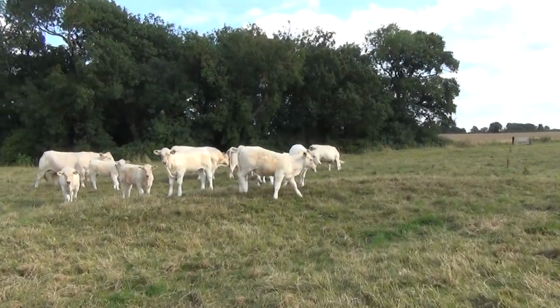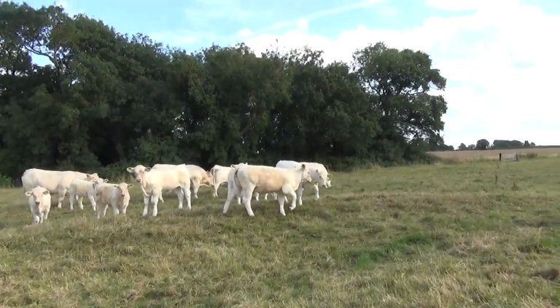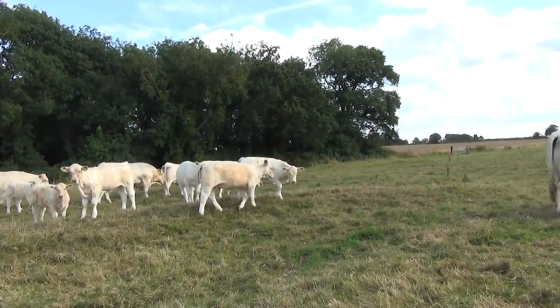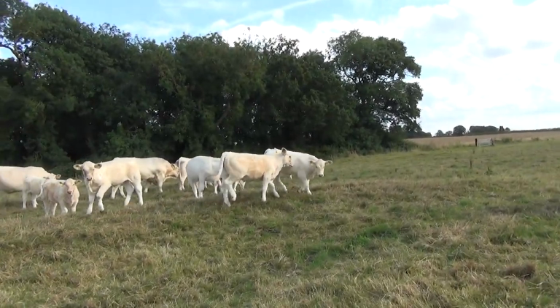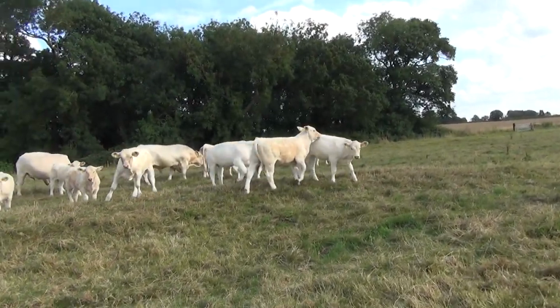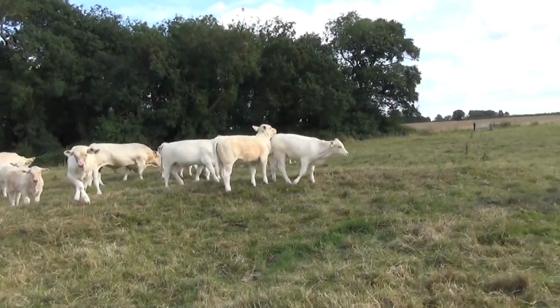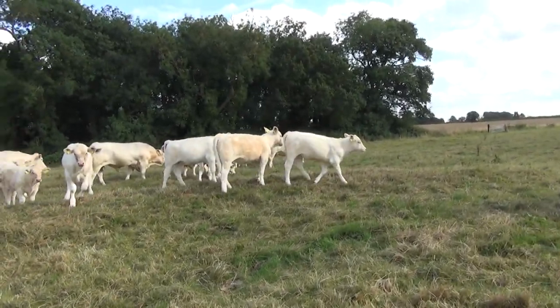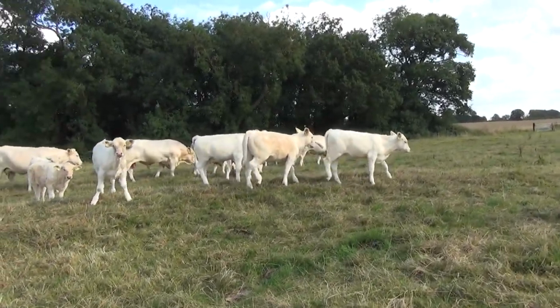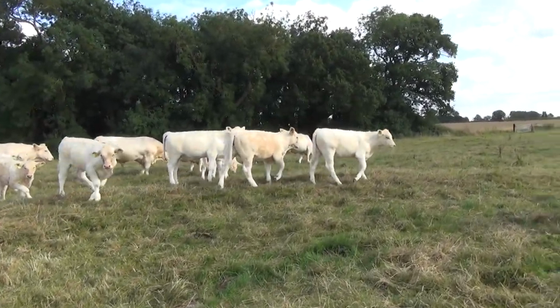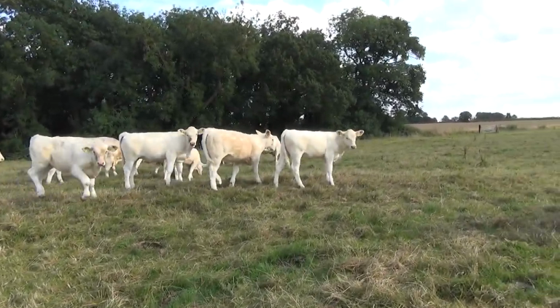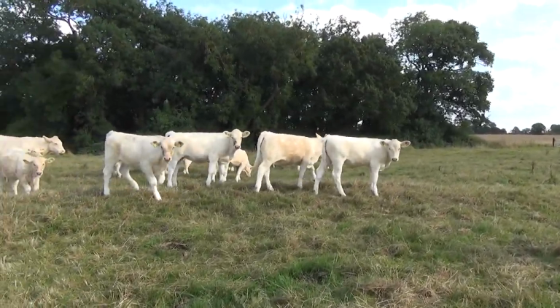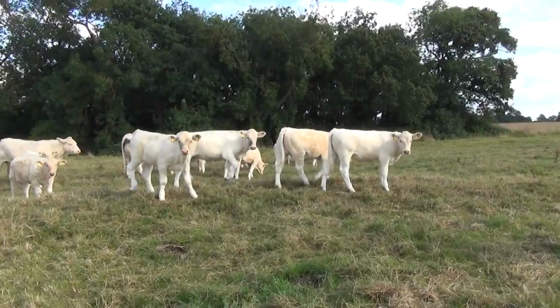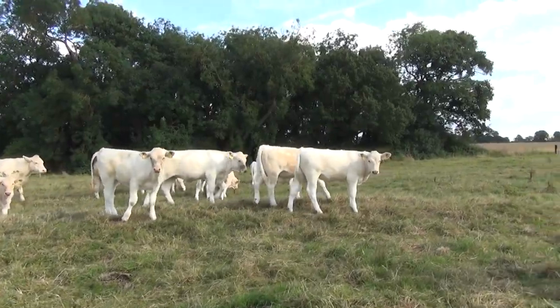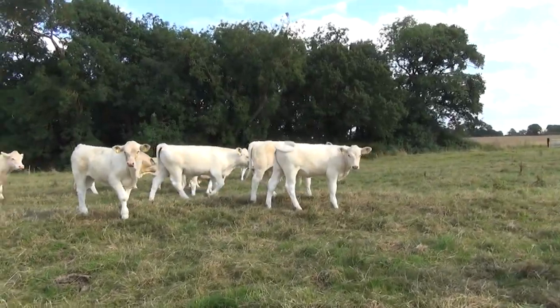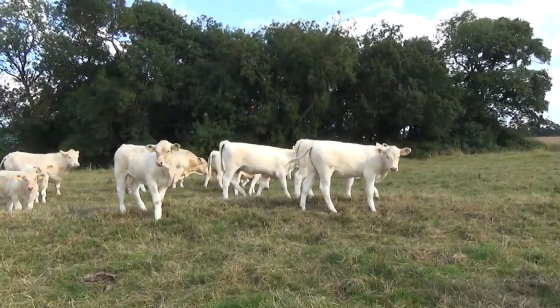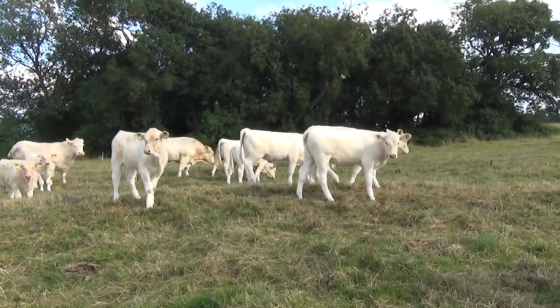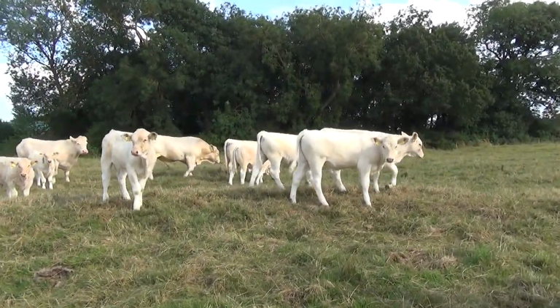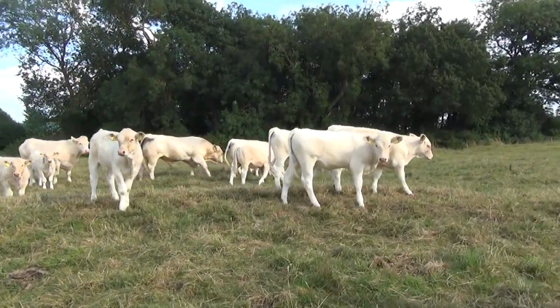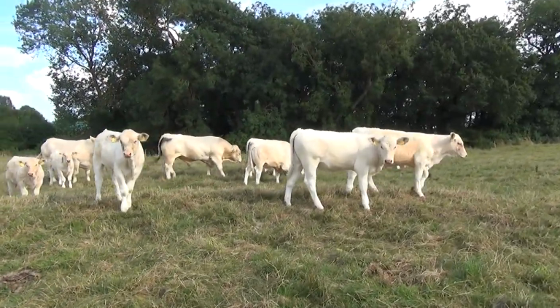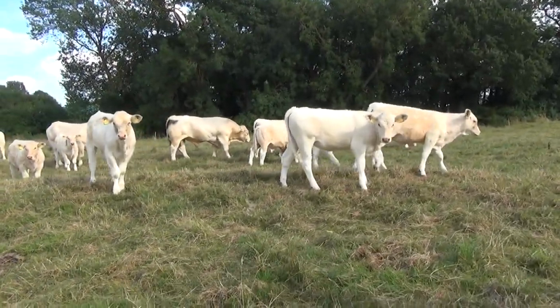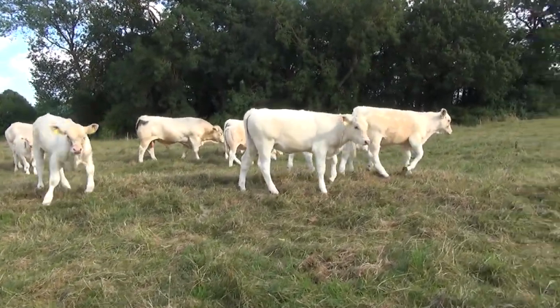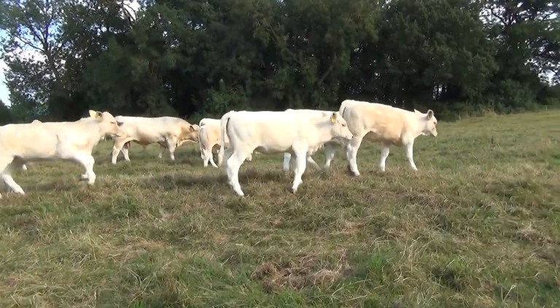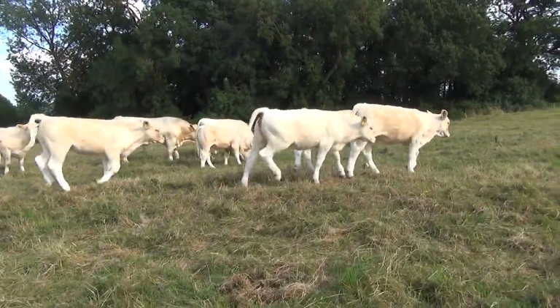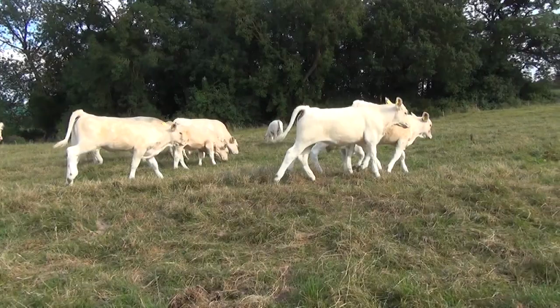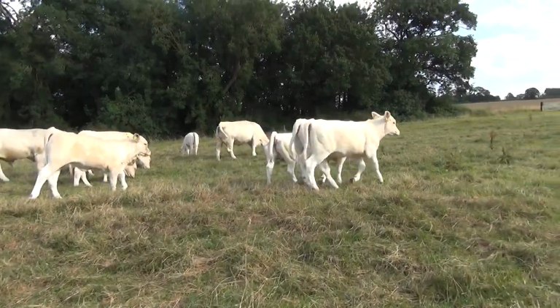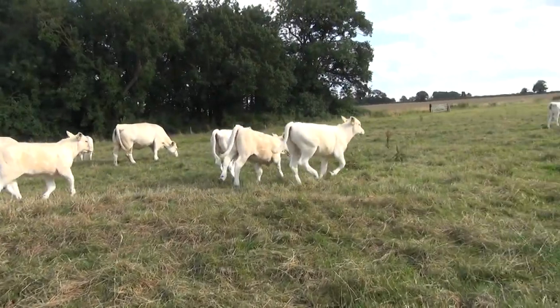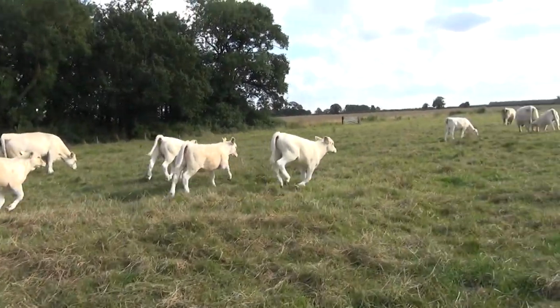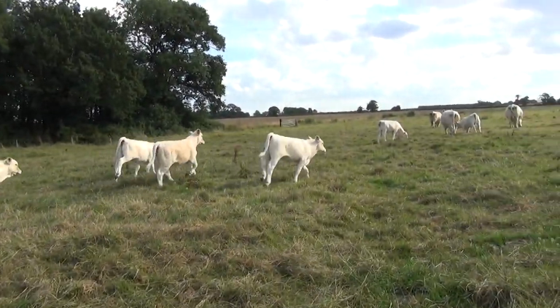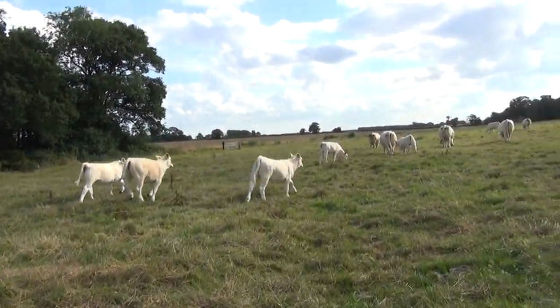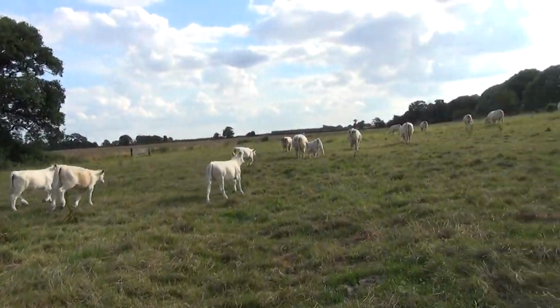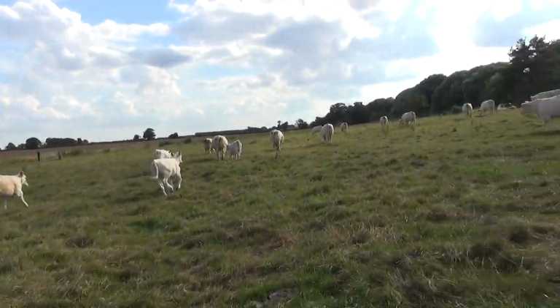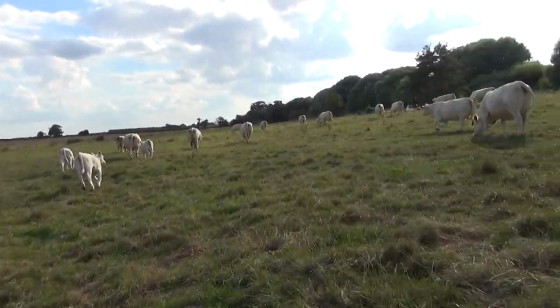This has been filmed on the 10th of August. Quite a warm day here and as you can see, flies are a bit of a problem with these cattle.